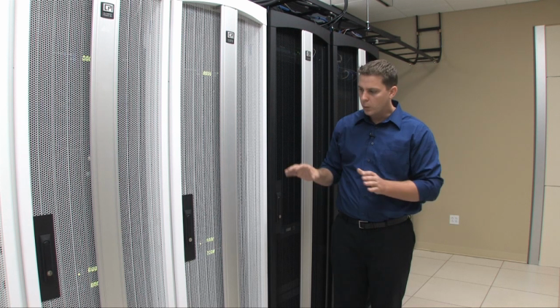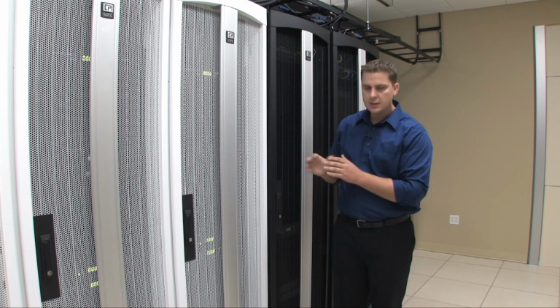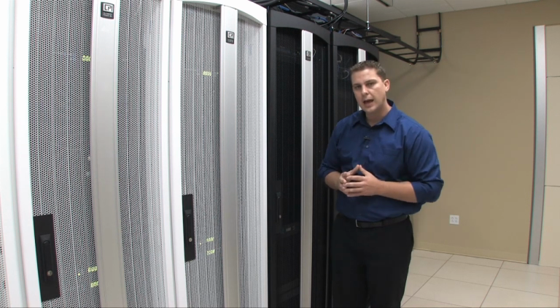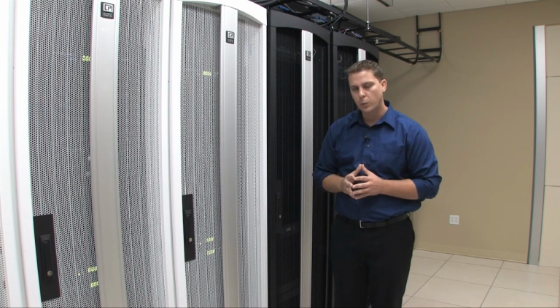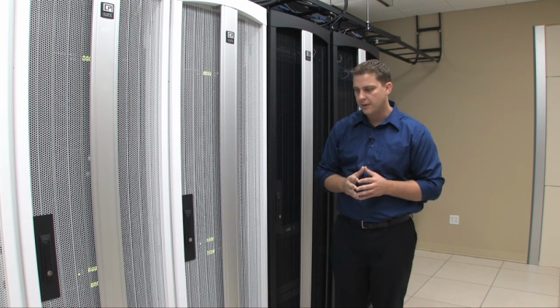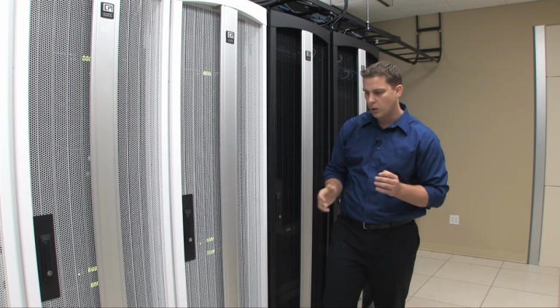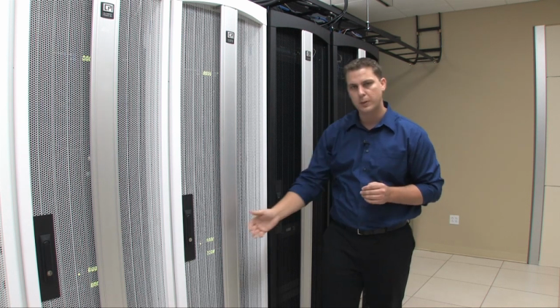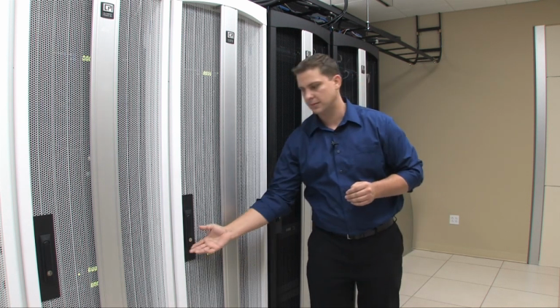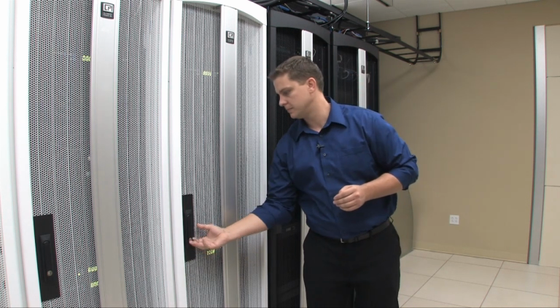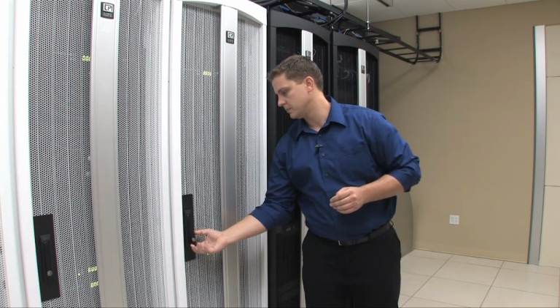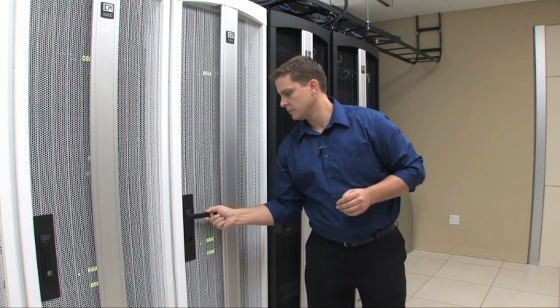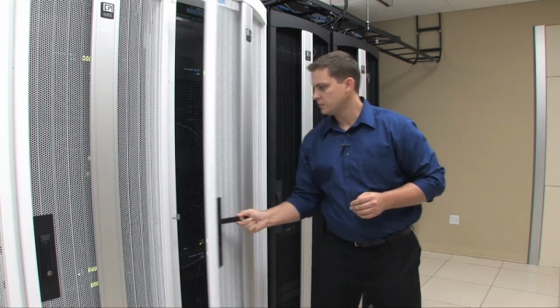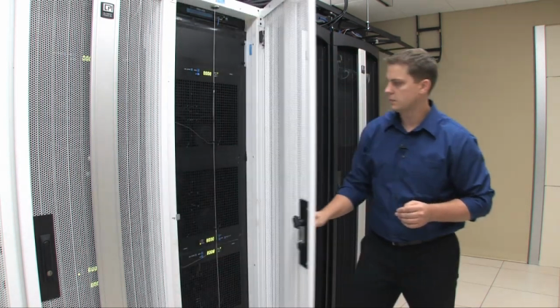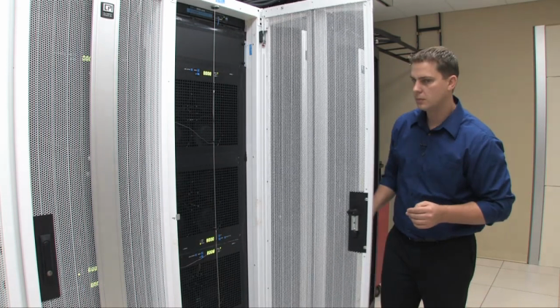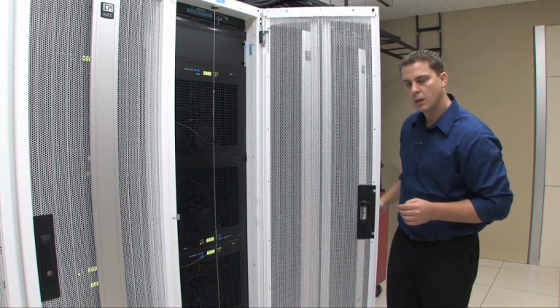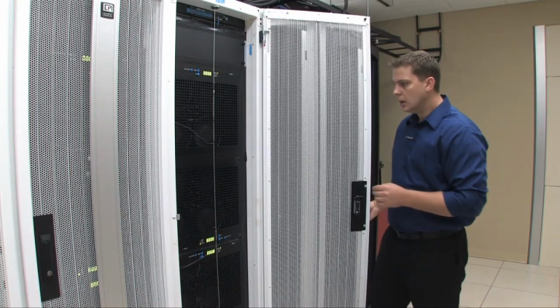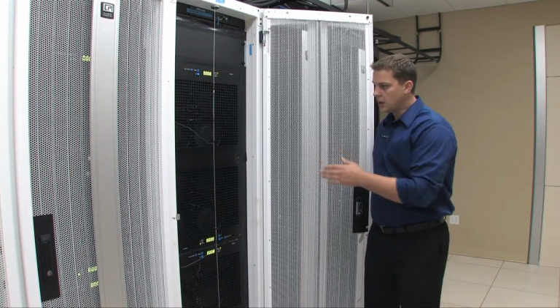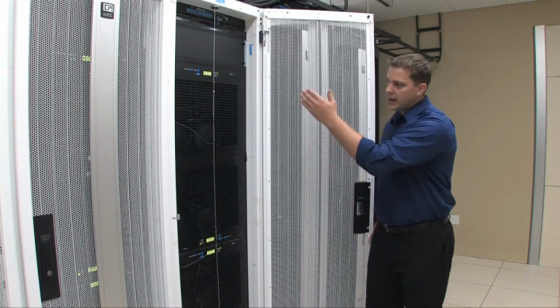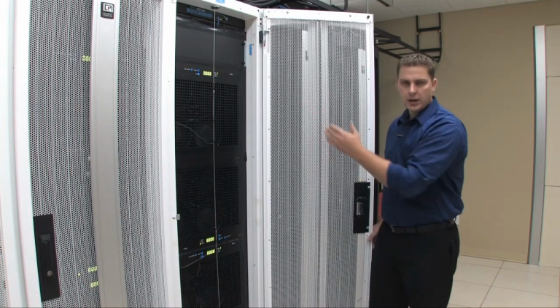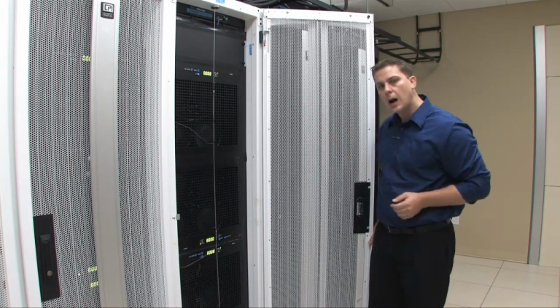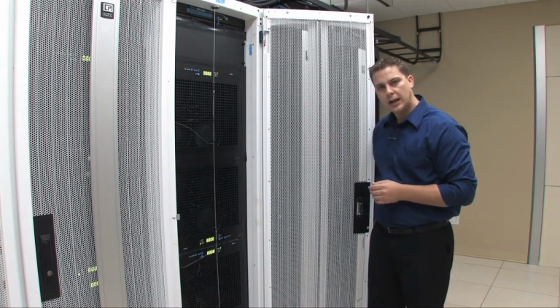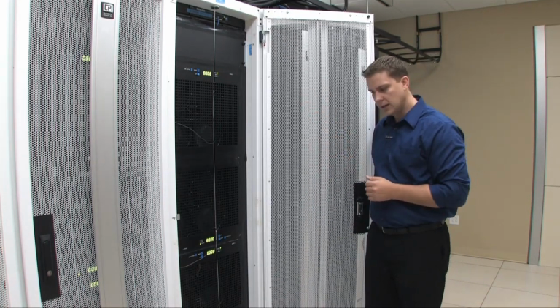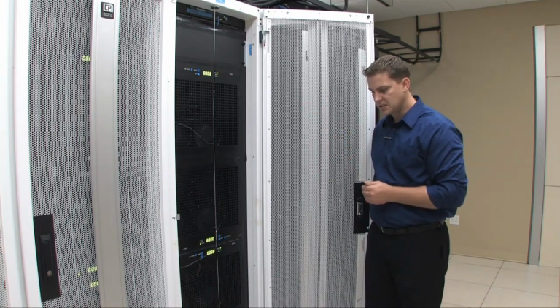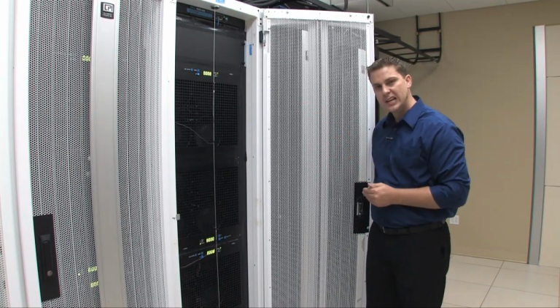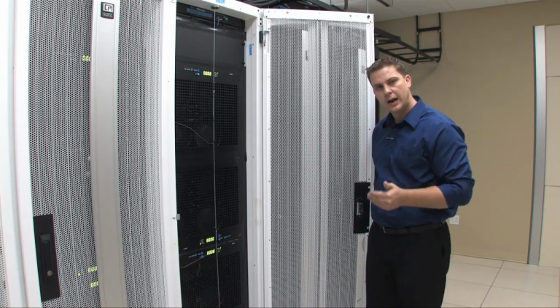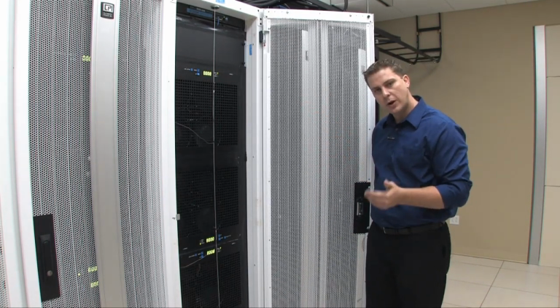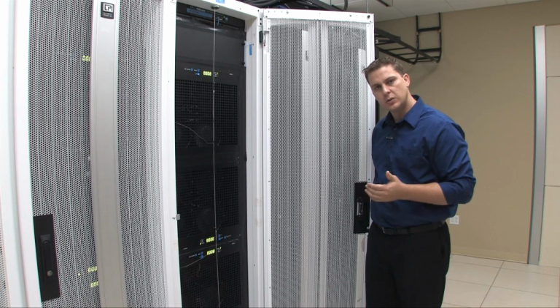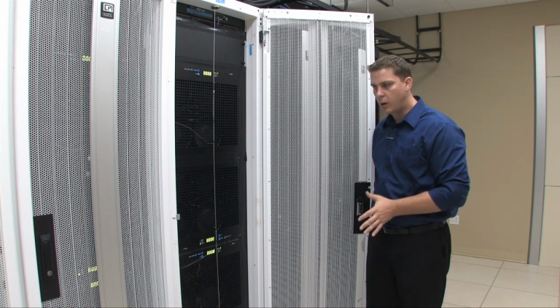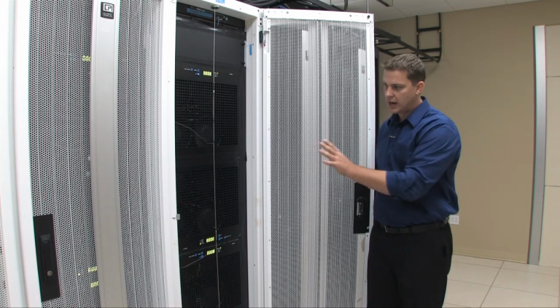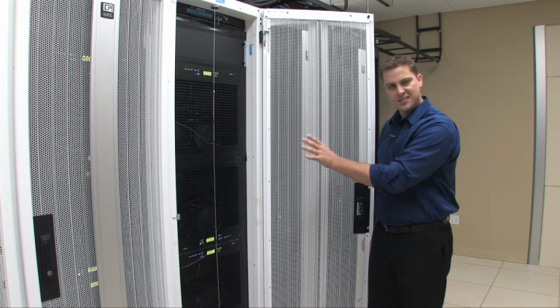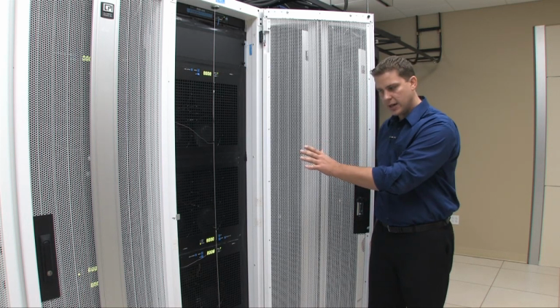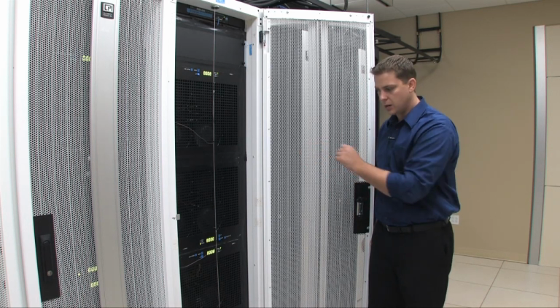Within this cabinet, we have four load banks. The load banks are each operating at 8 kilowatts apiece, providing 32 kilowatts of IT simulated load.